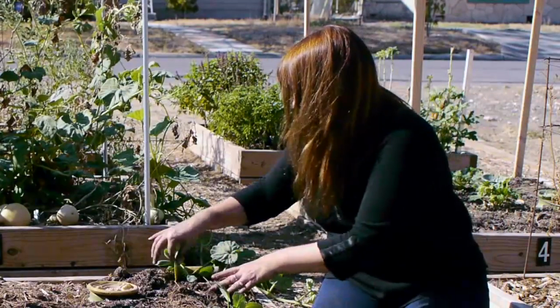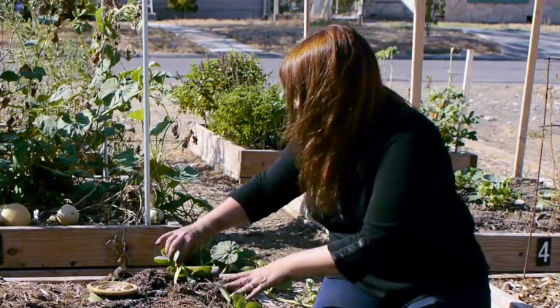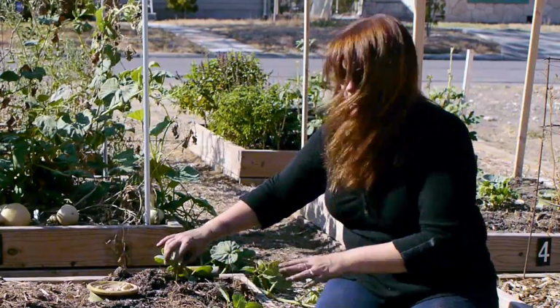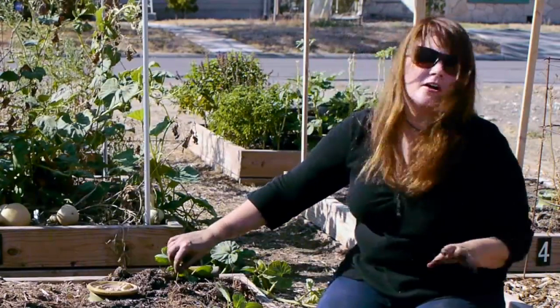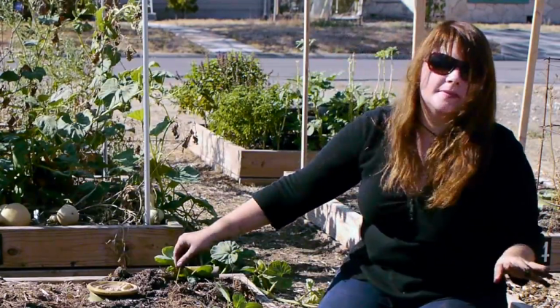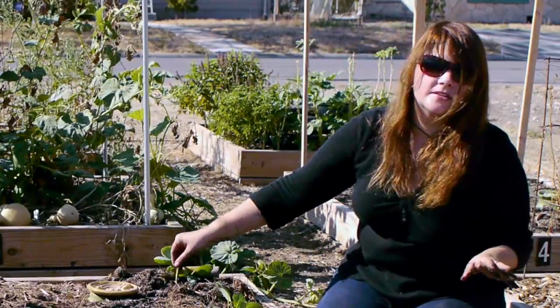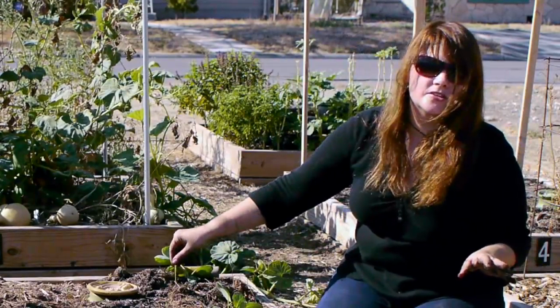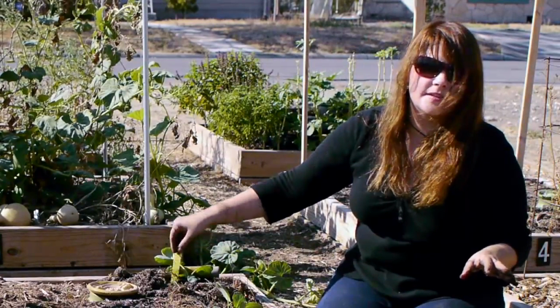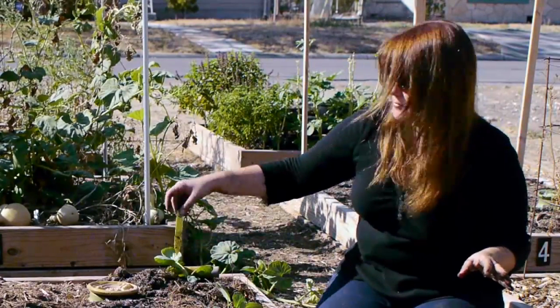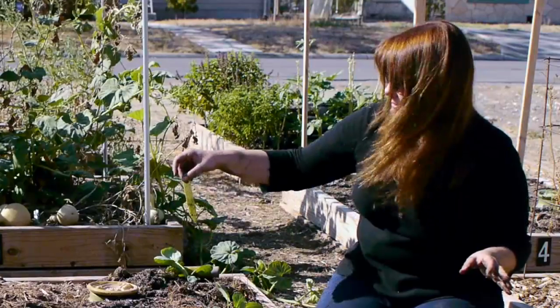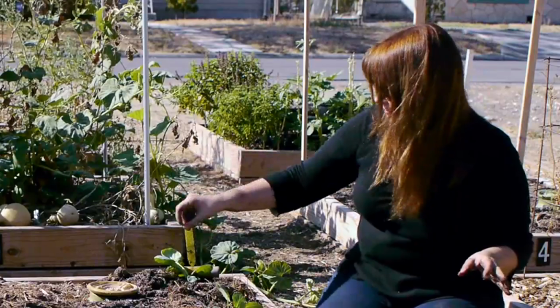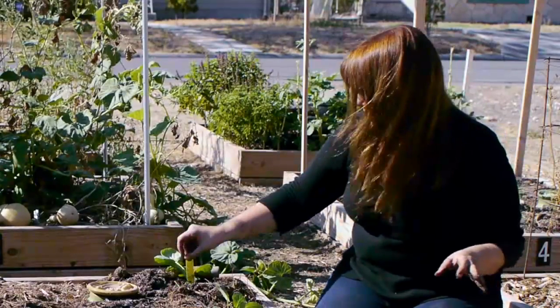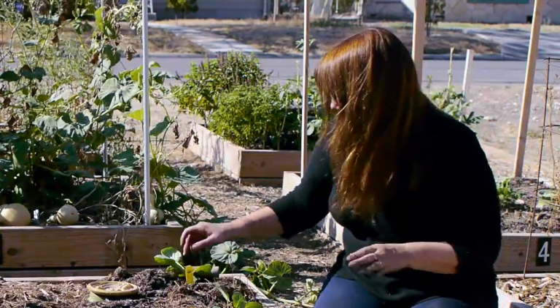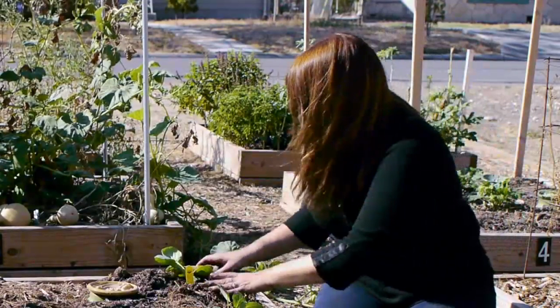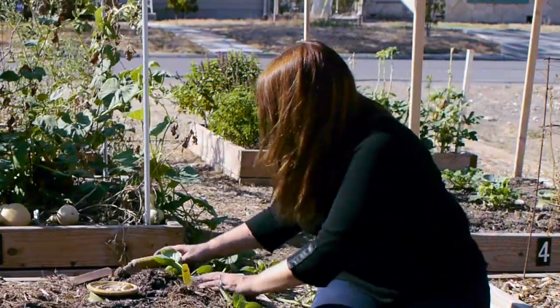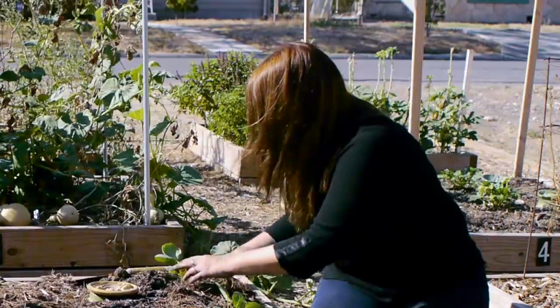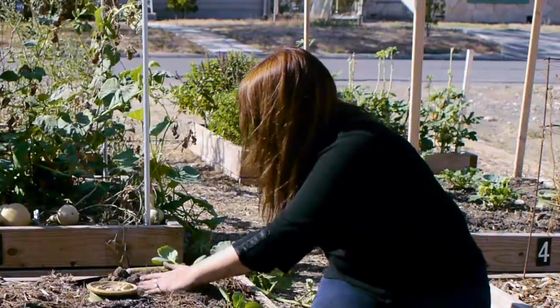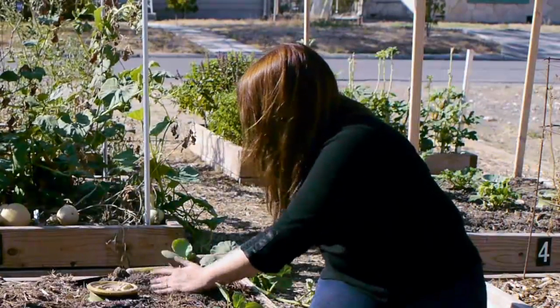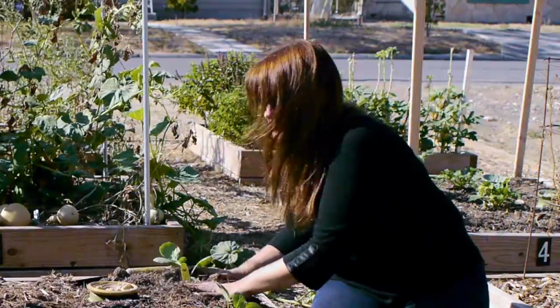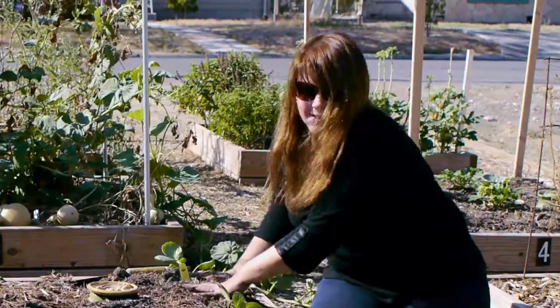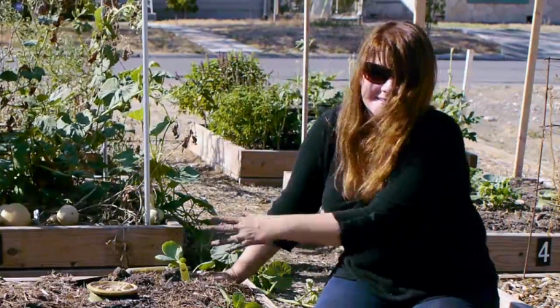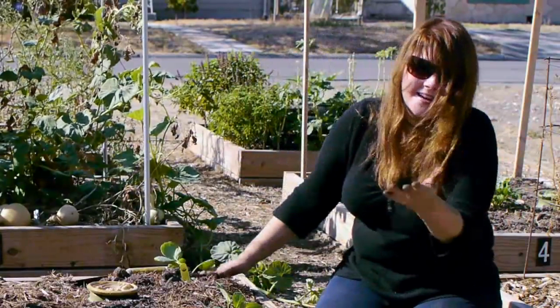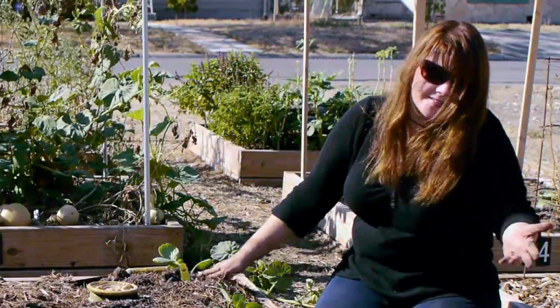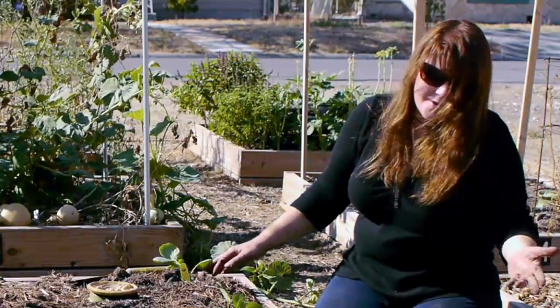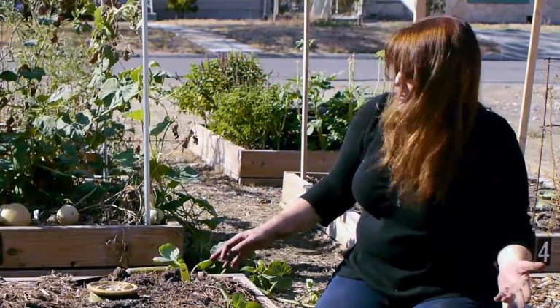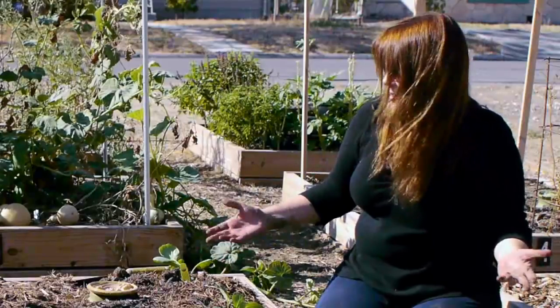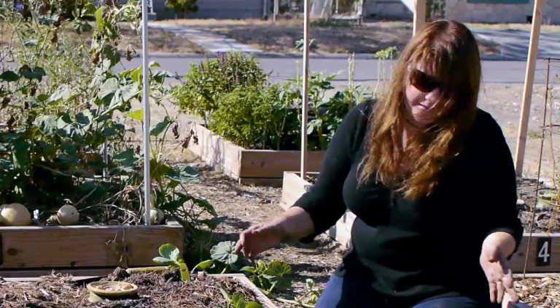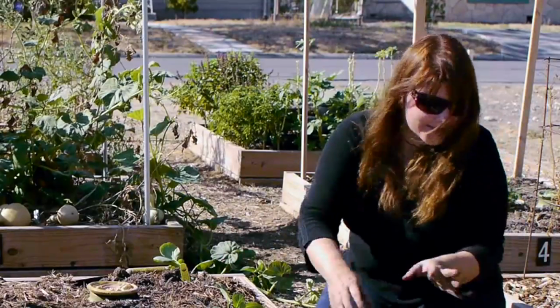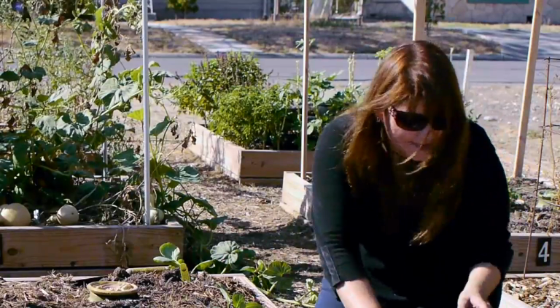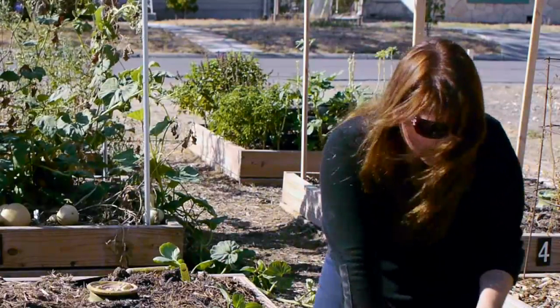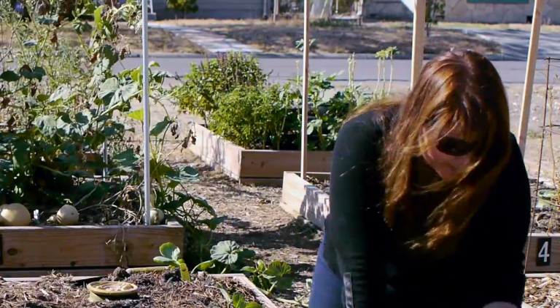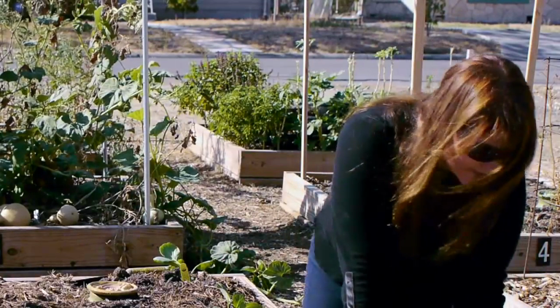When you buy garden plants at the nursery, they come with a little marker. You can leave that in. Sometimes I like to take it out because then I don't remember what I planted, and it's kind of a fun little mystery.